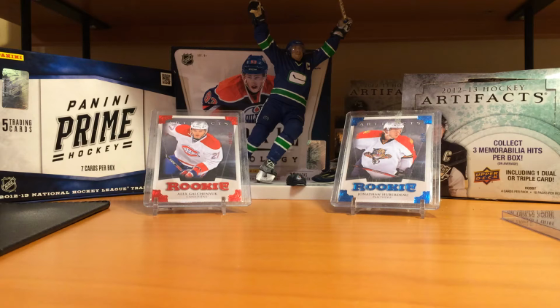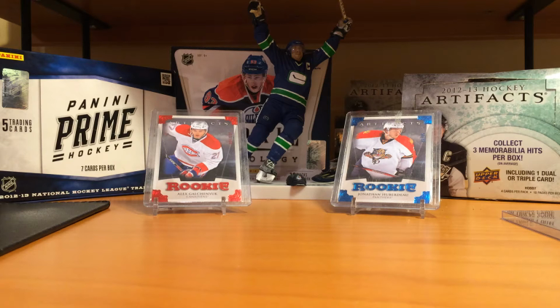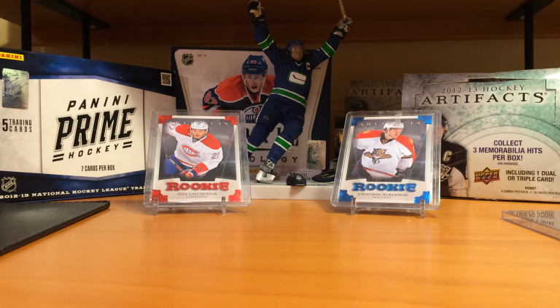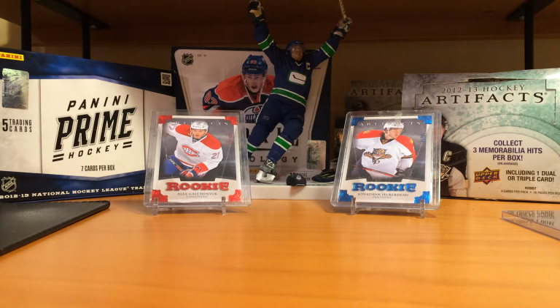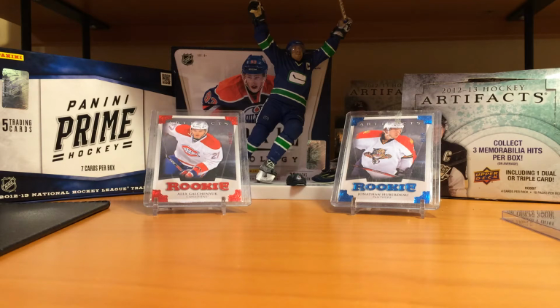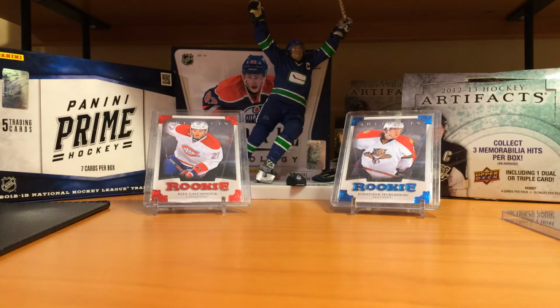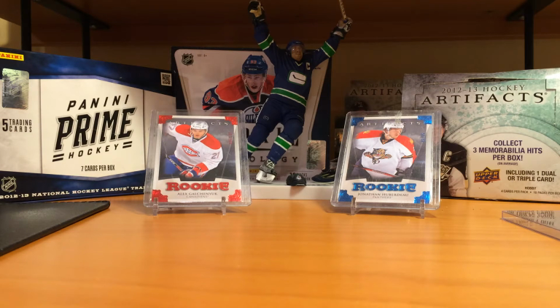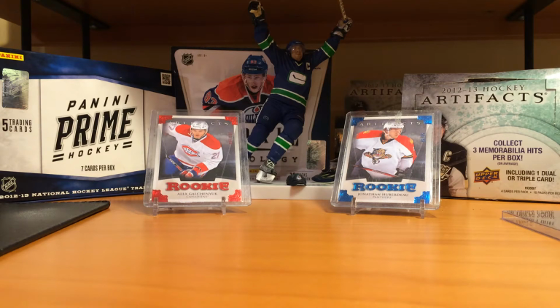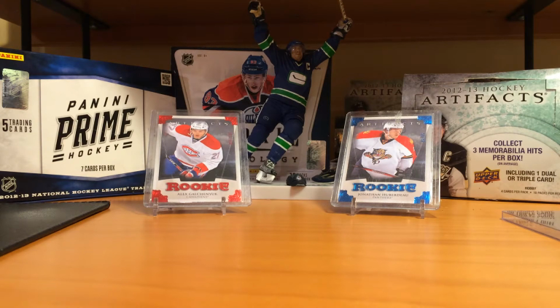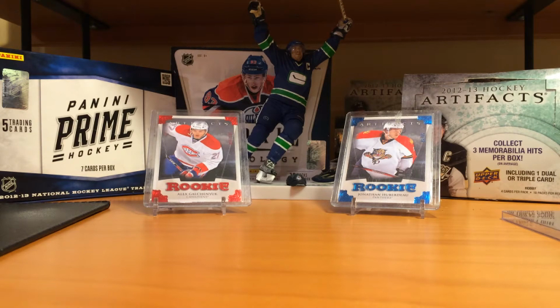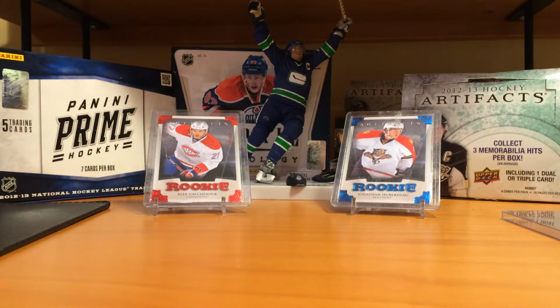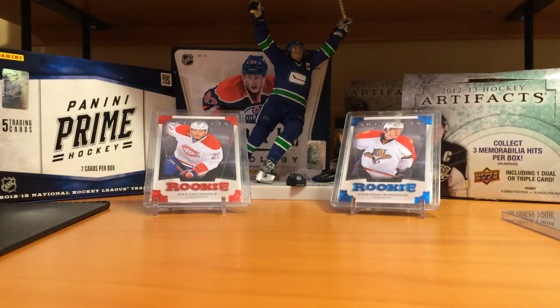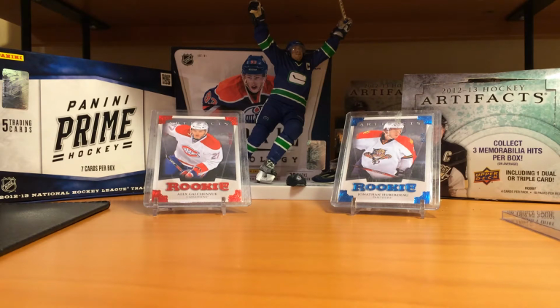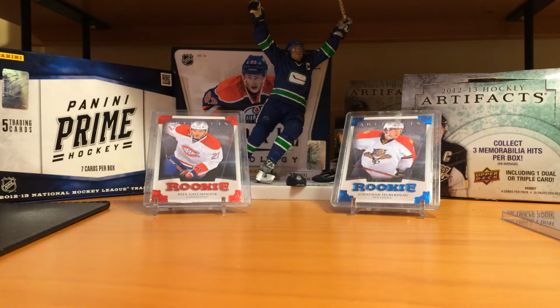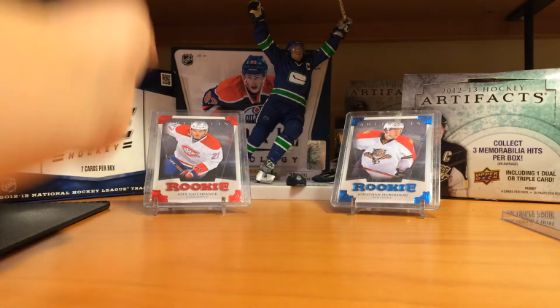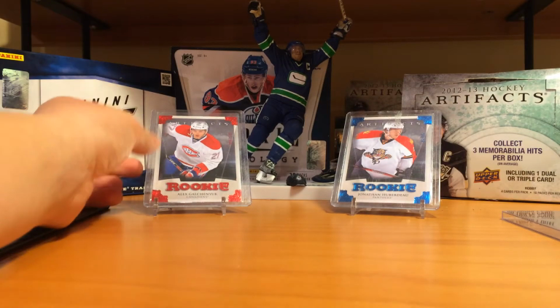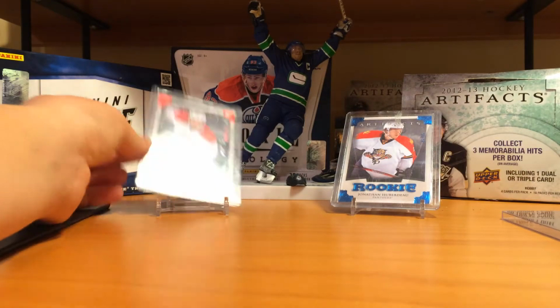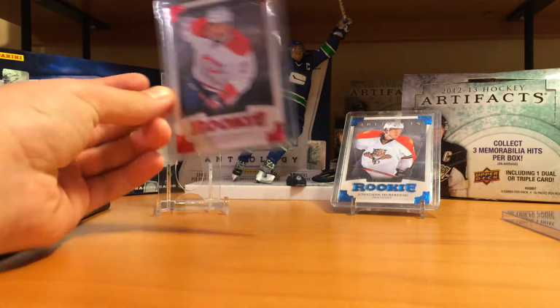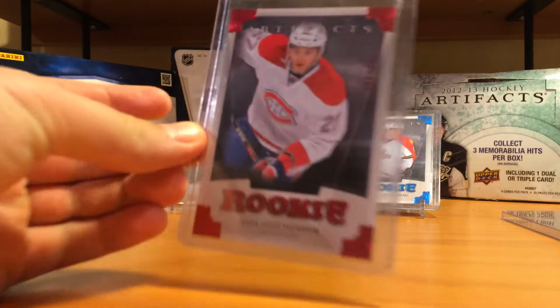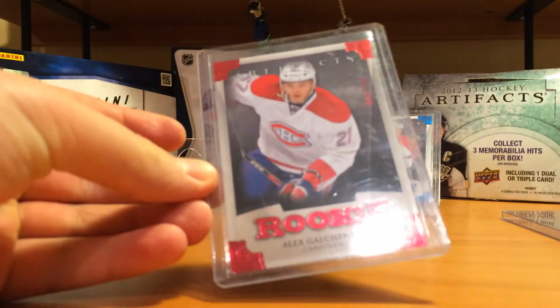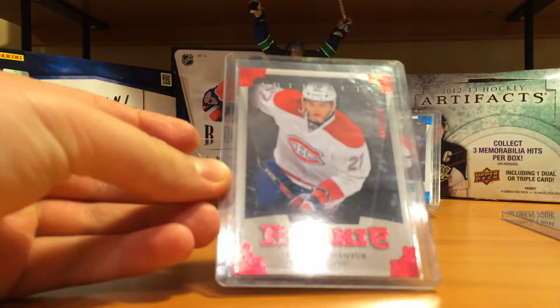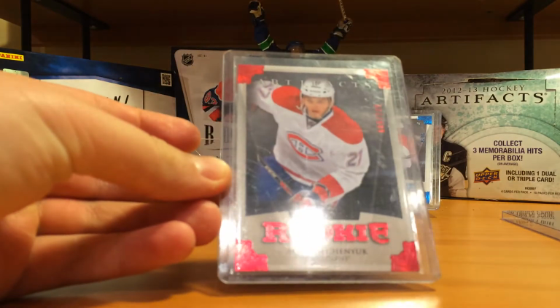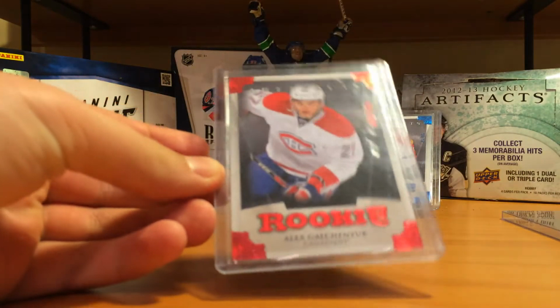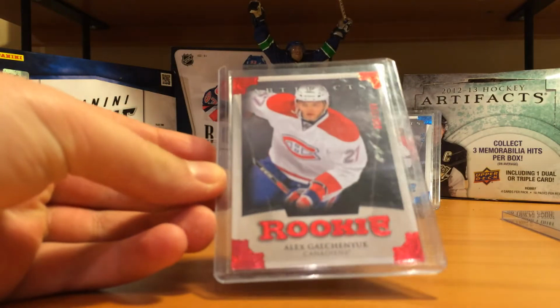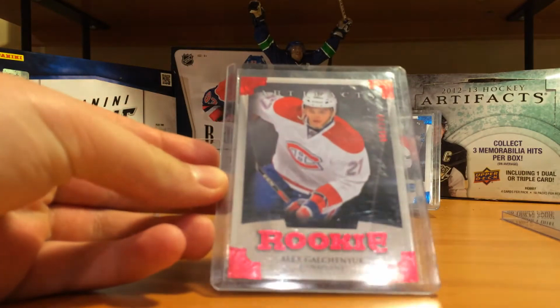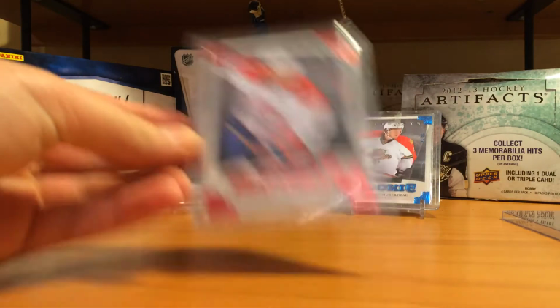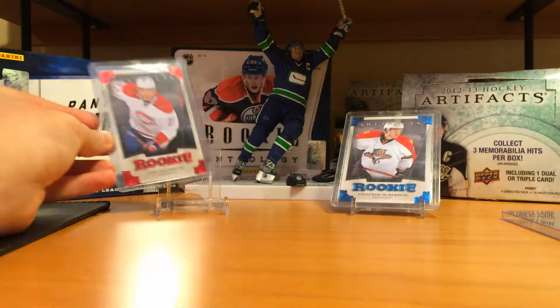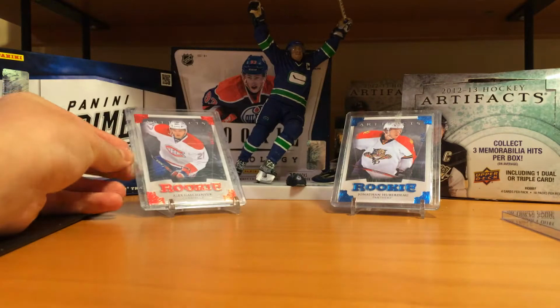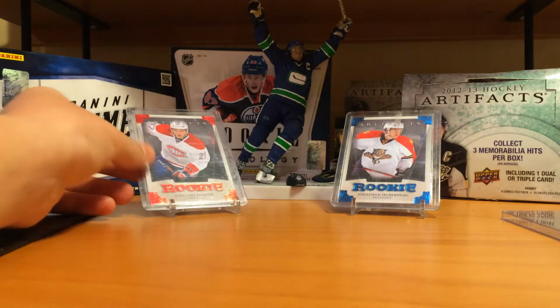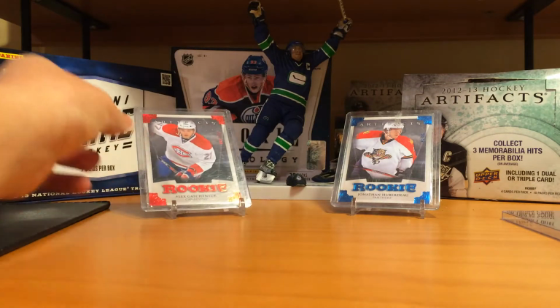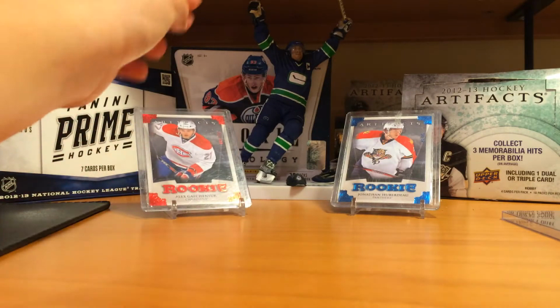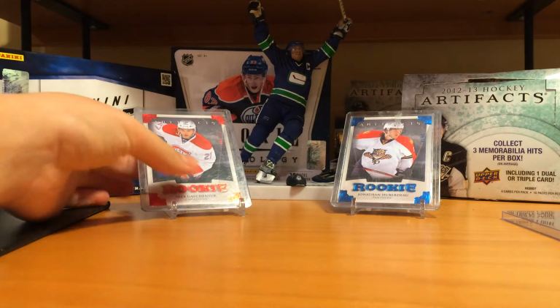Hey, what's up guys, CrazySportsCarts14 here. I've got a card show recap, two cards for this video. This is an Alex Galchenyak Rookie, $2.99 from 1314 Artifacts.